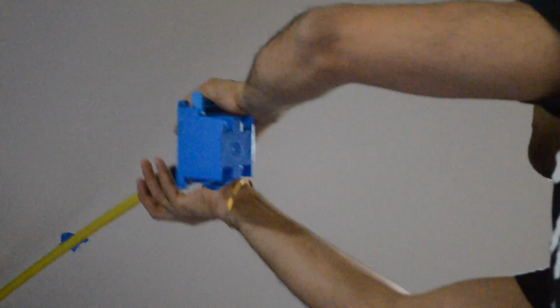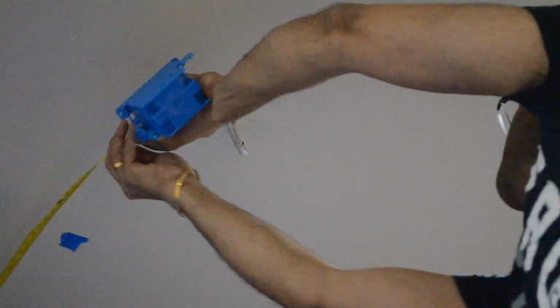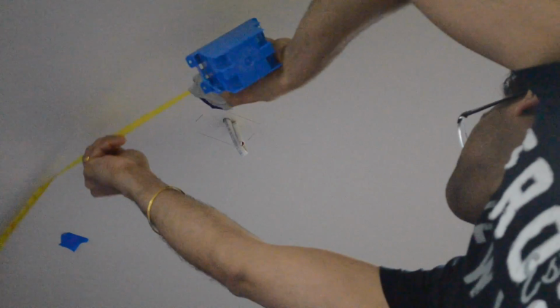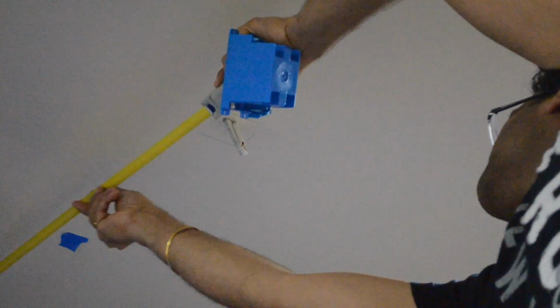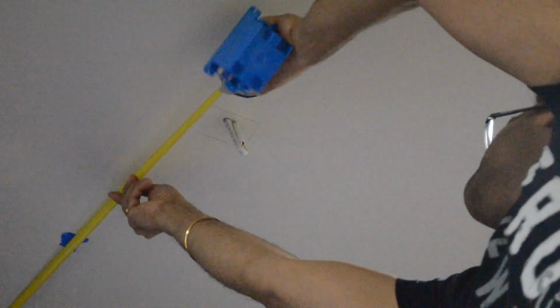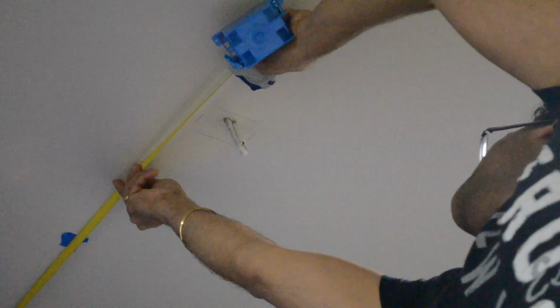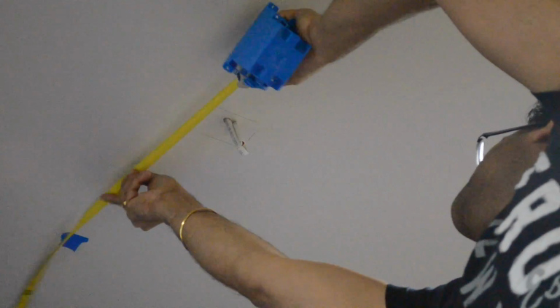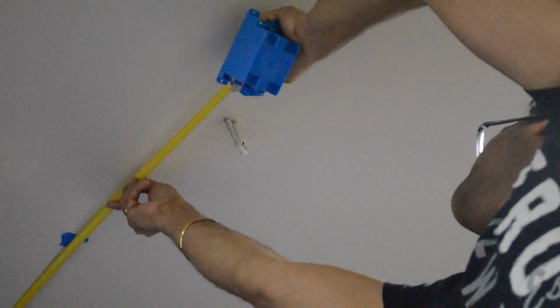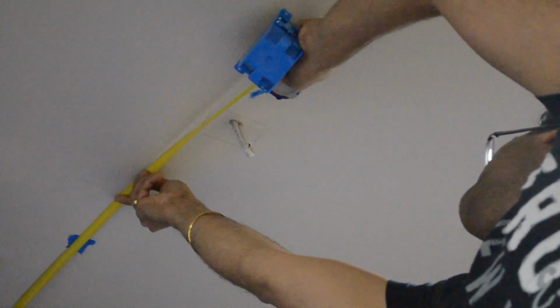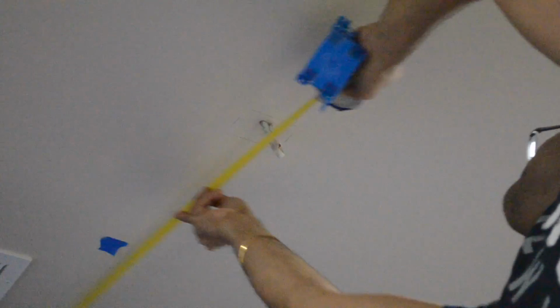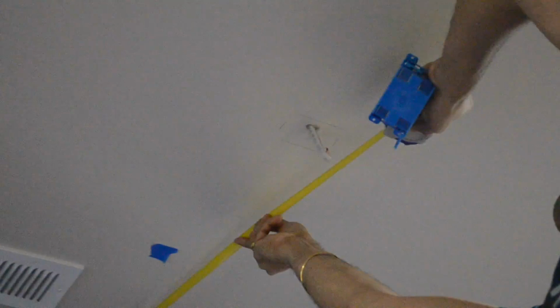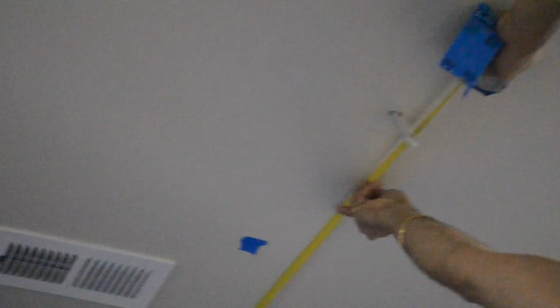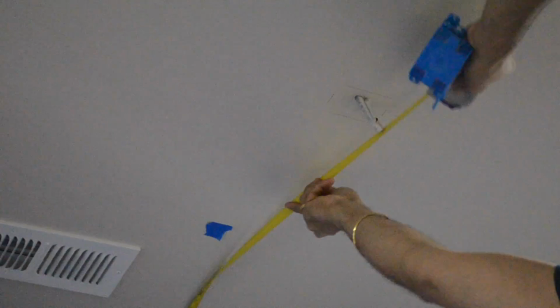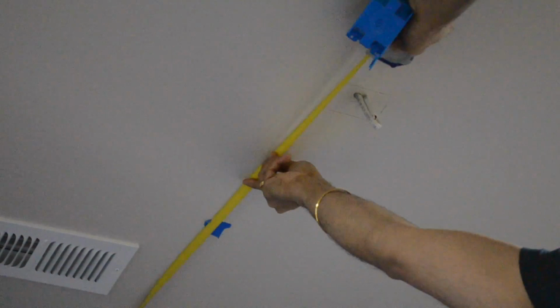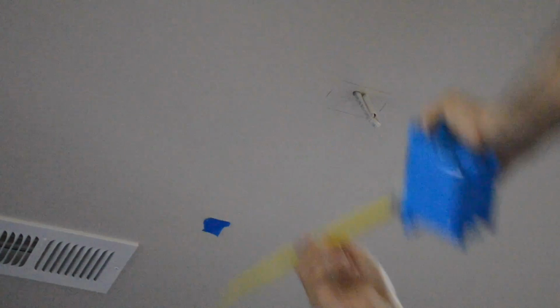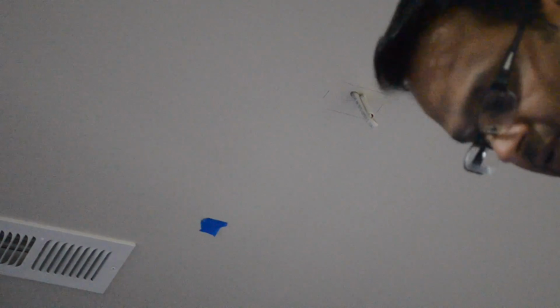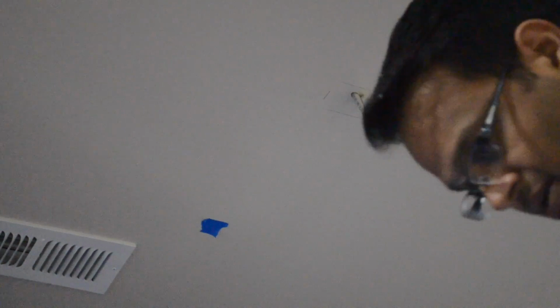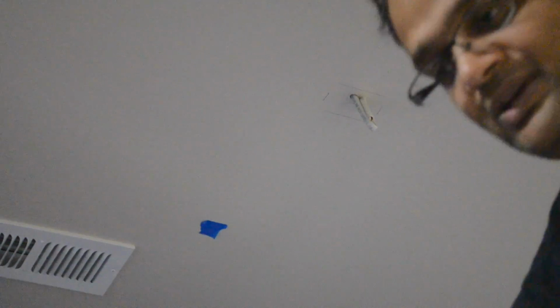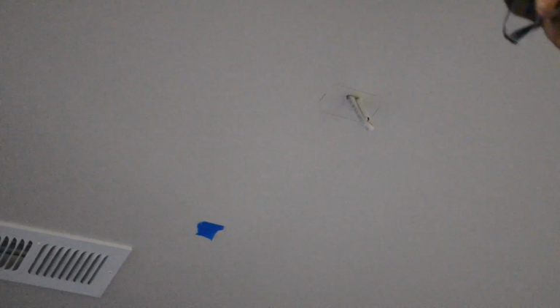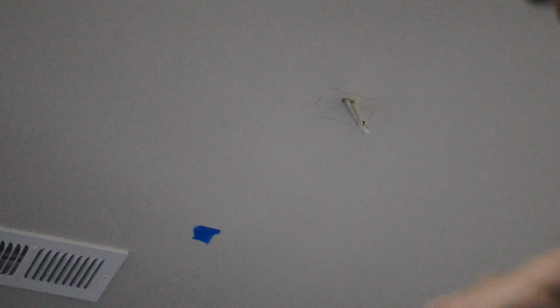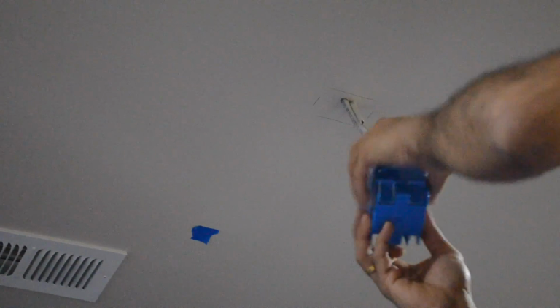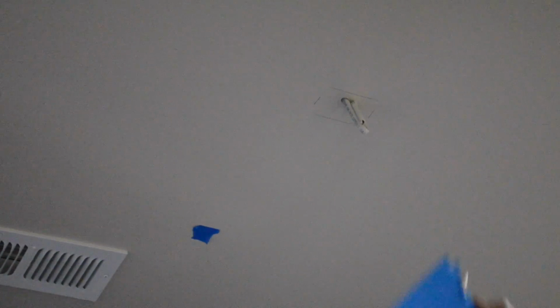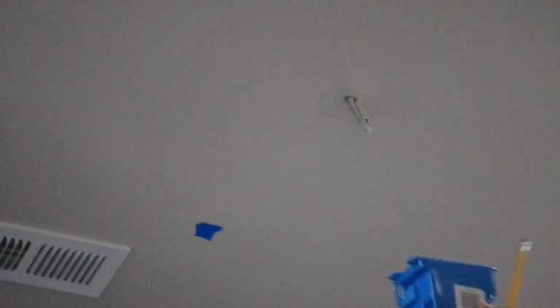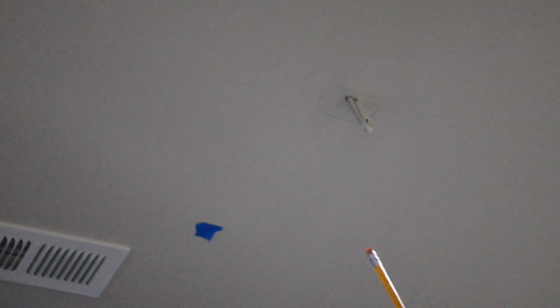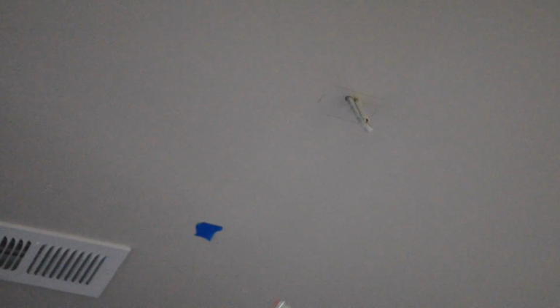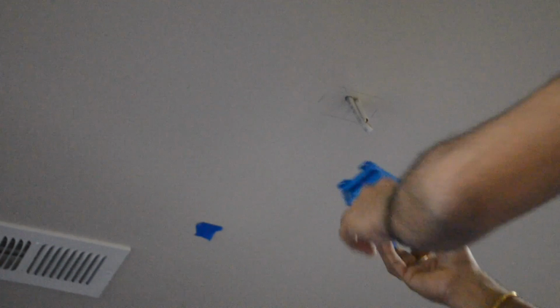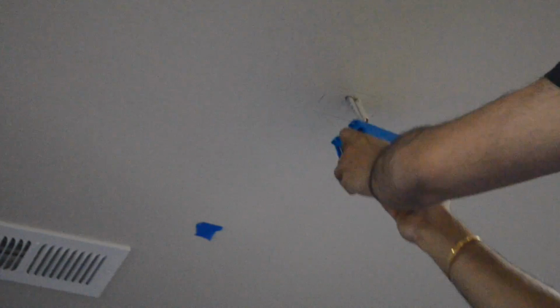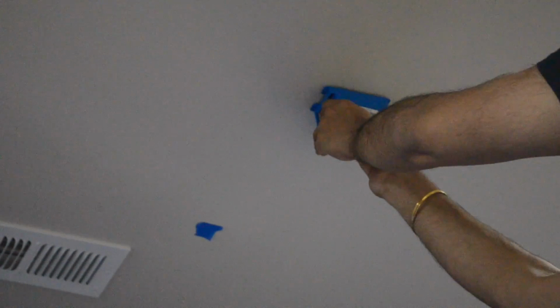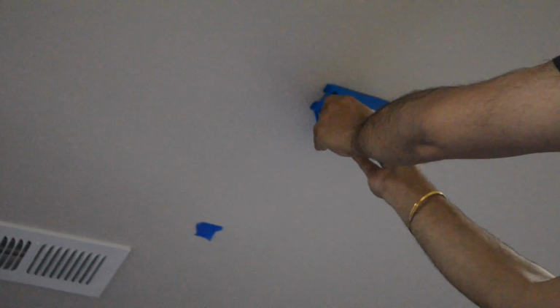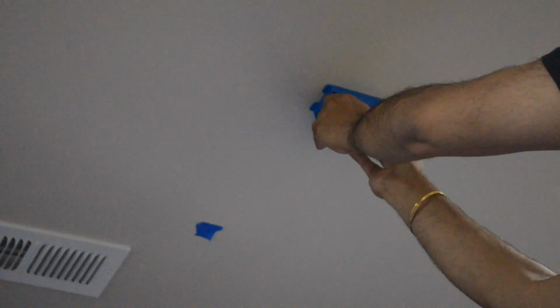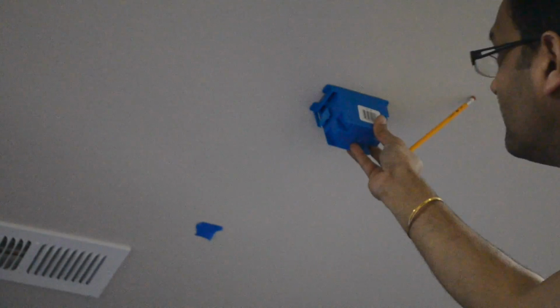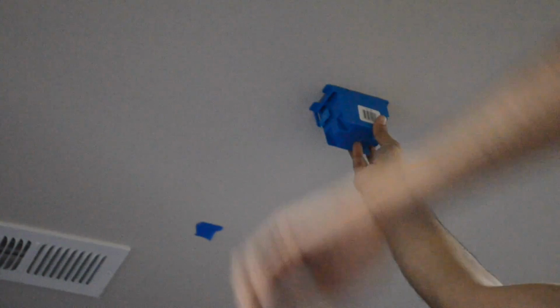Now back to the normal side, we need to cut a hole in the drywall for the electrical box. First we'll mark the hole to cut — we can roughly trace around the electrical box for this.